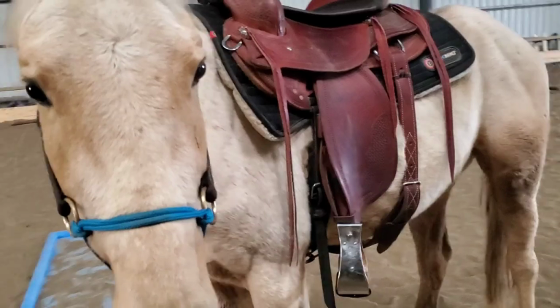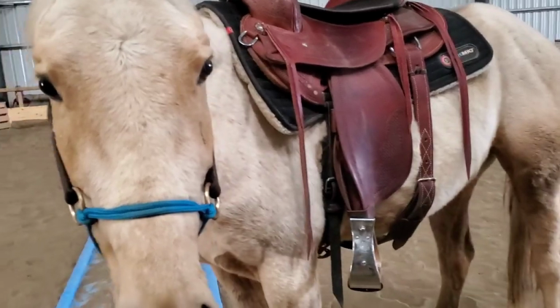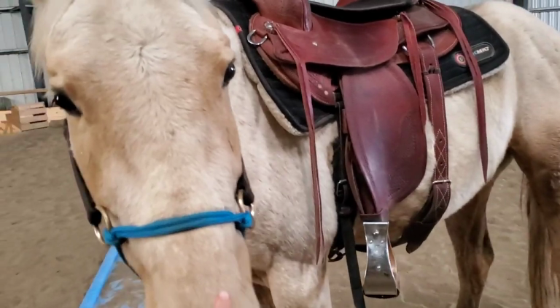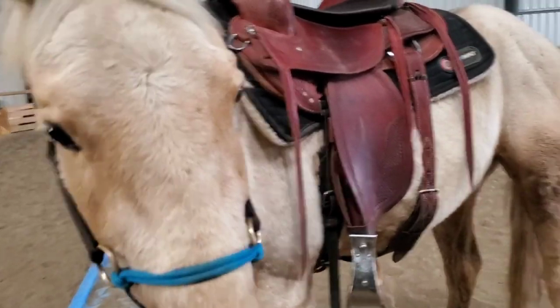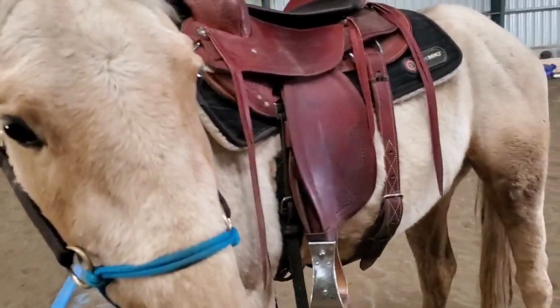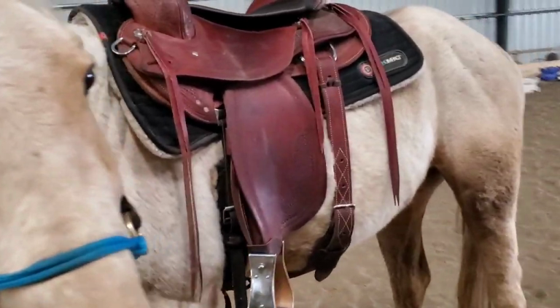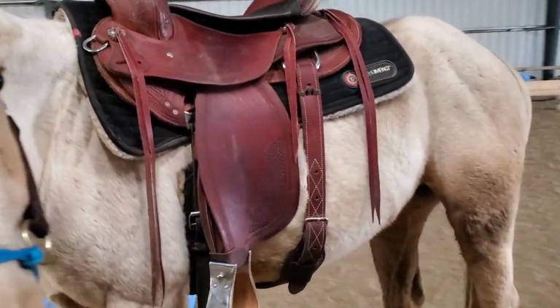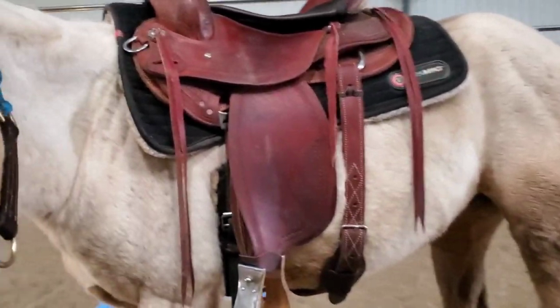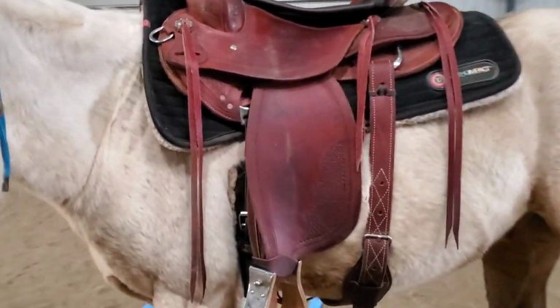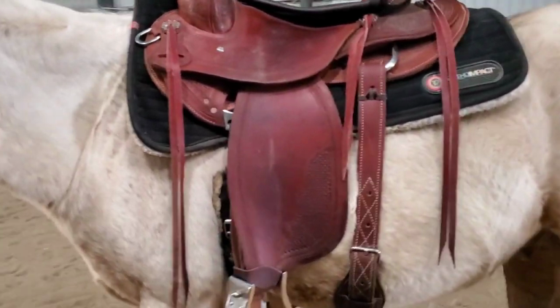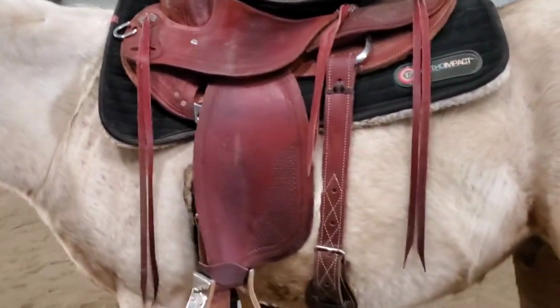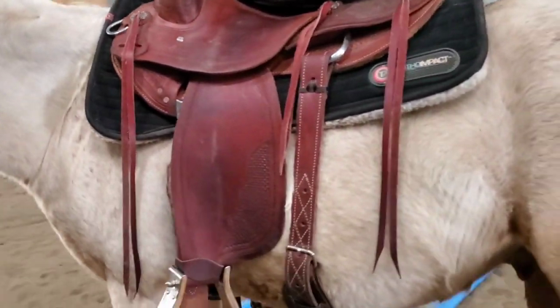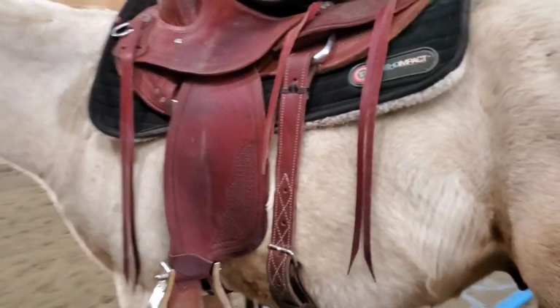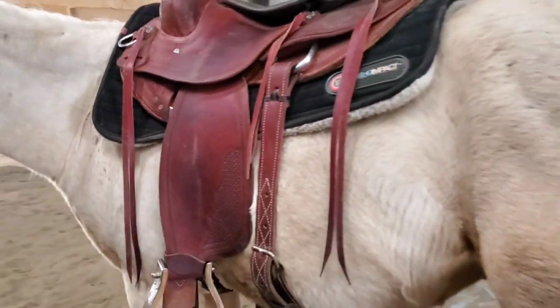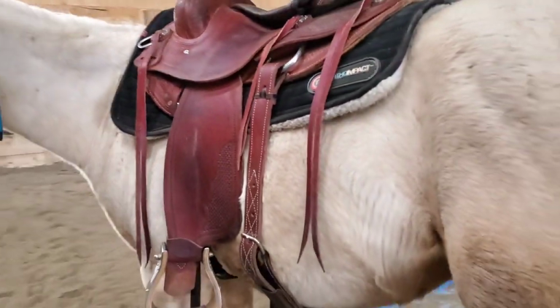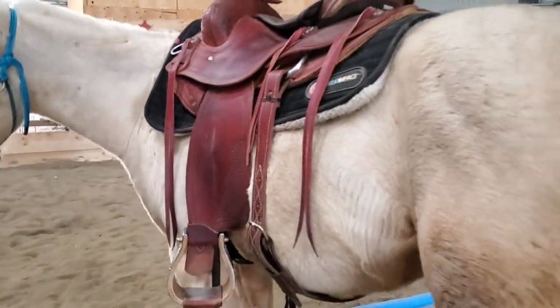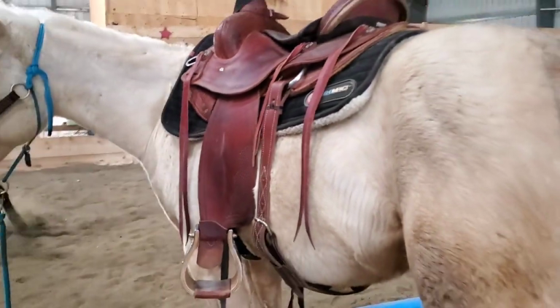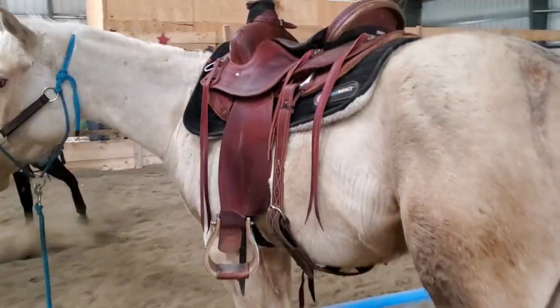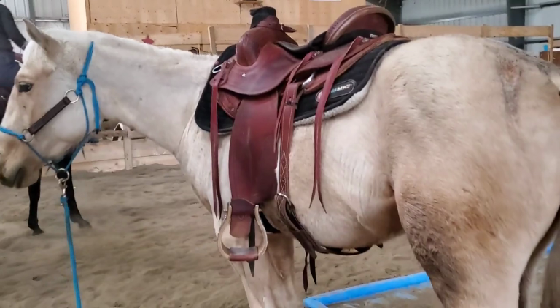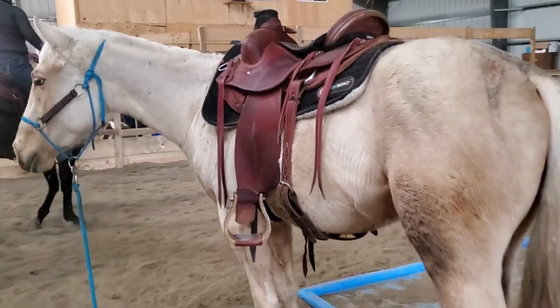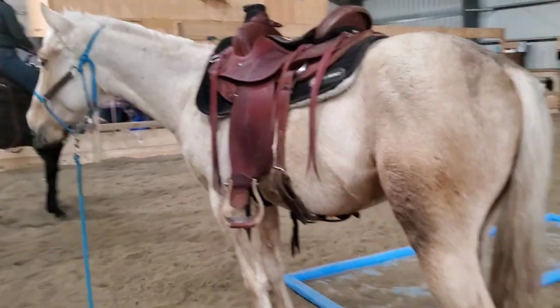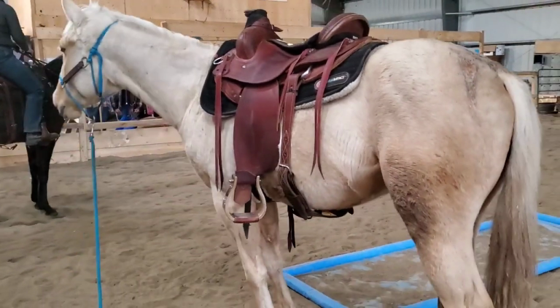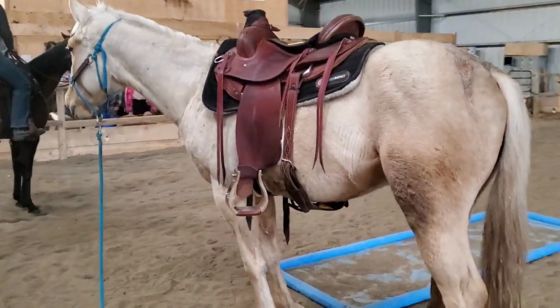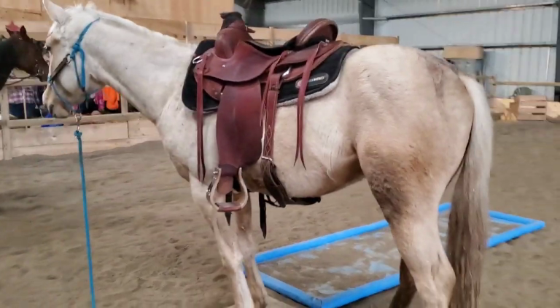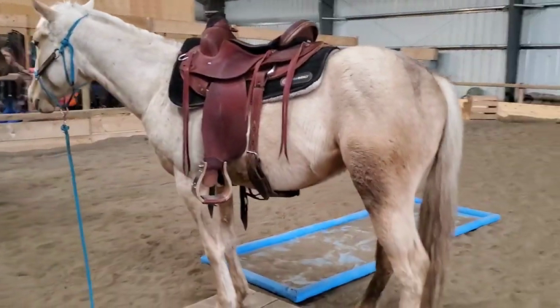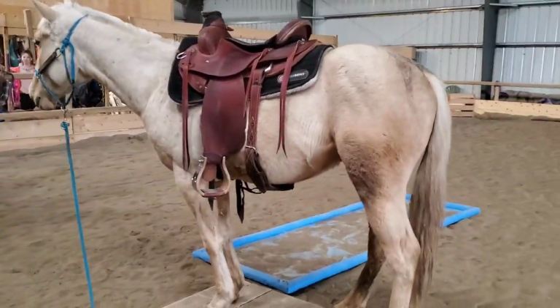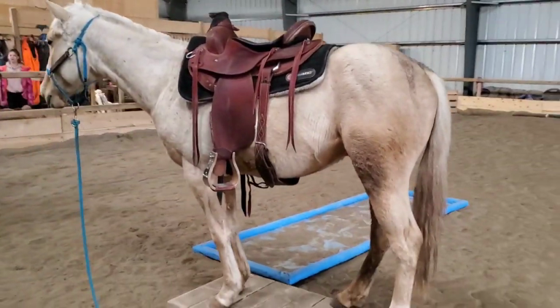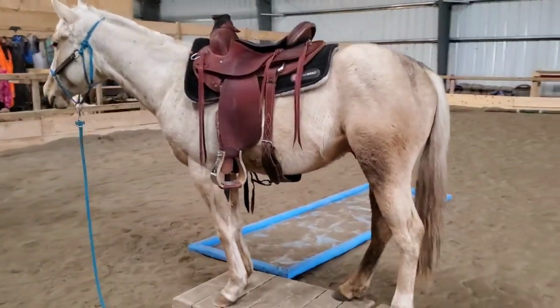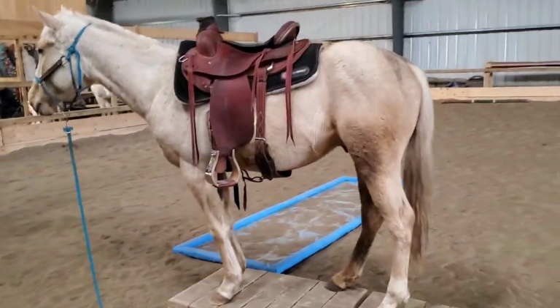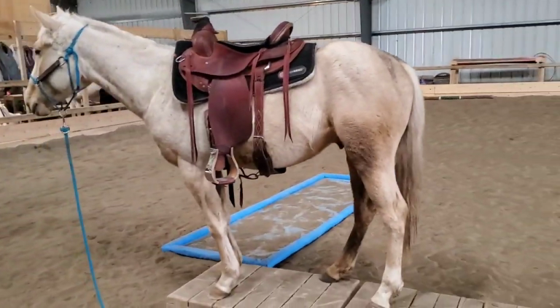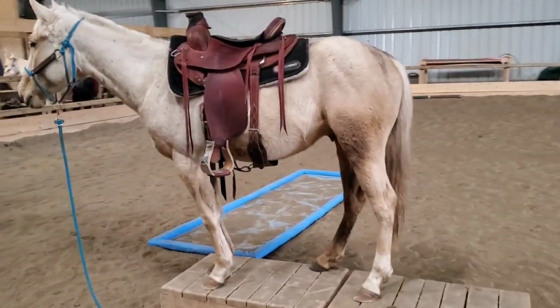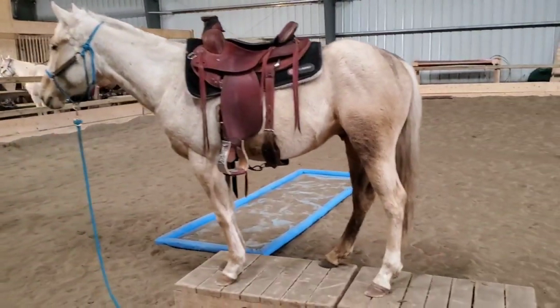Stay, just stay. Welcome to this update video of Helios. I'm going to share with you guys some clips over some different training times.